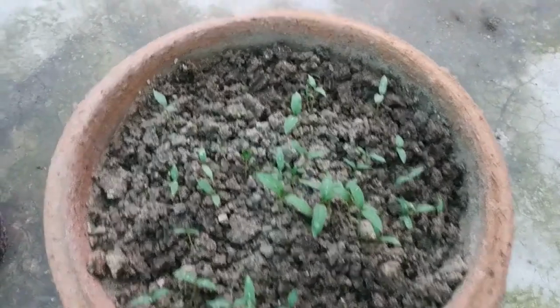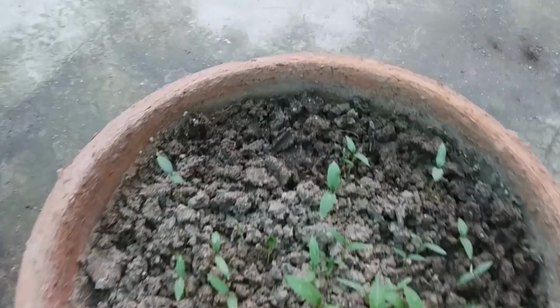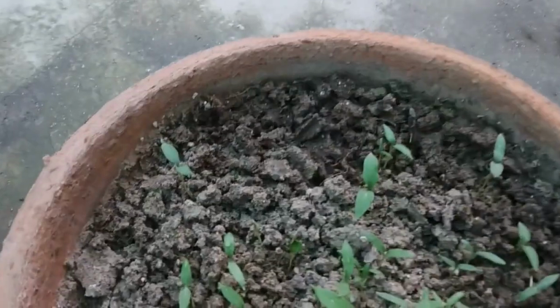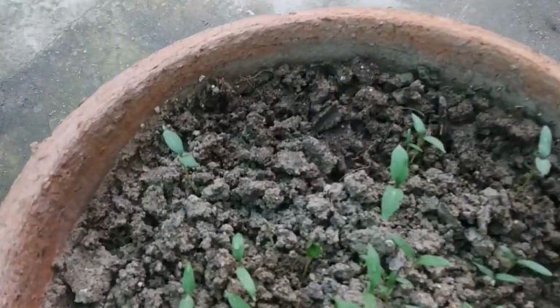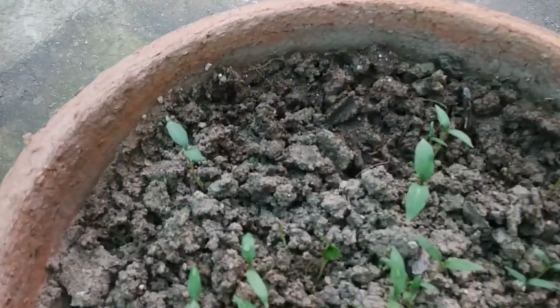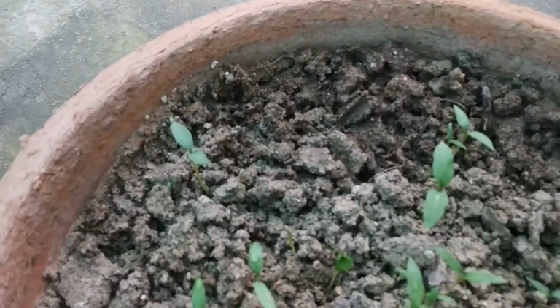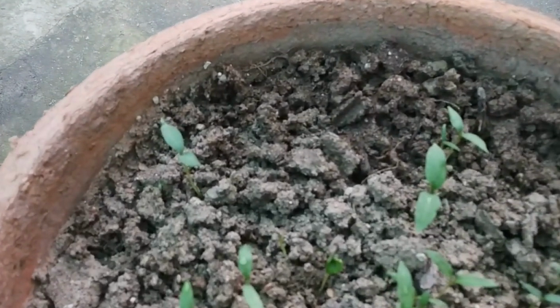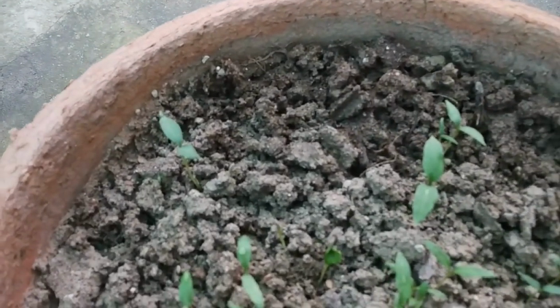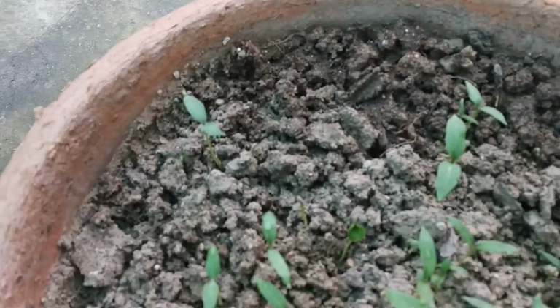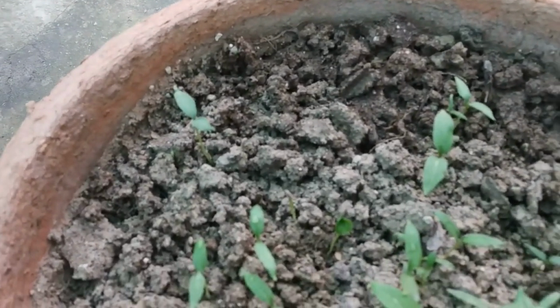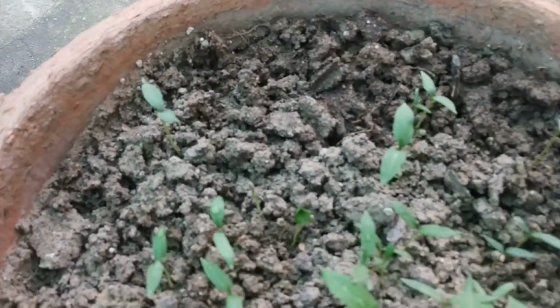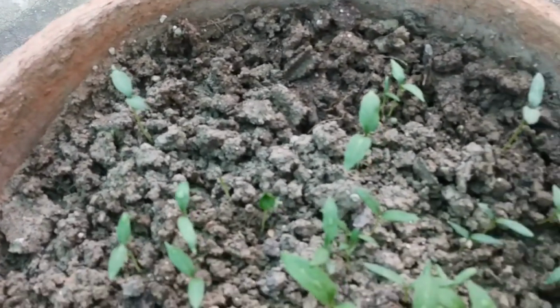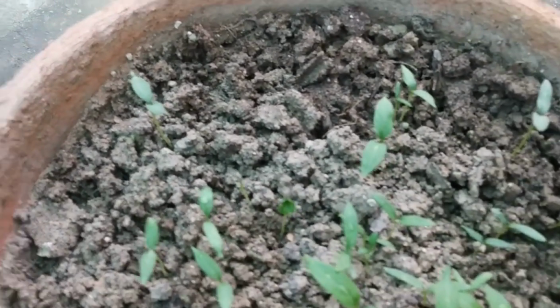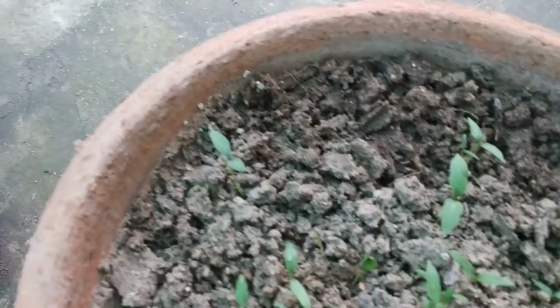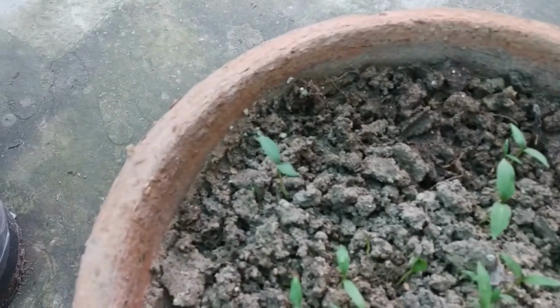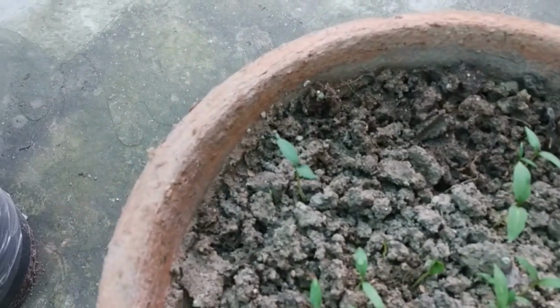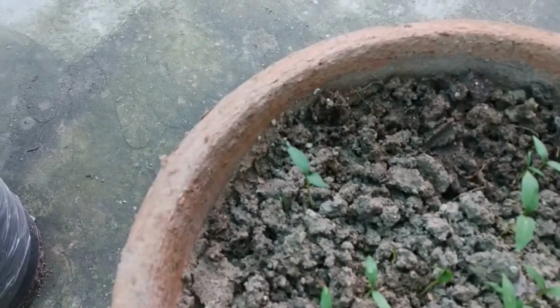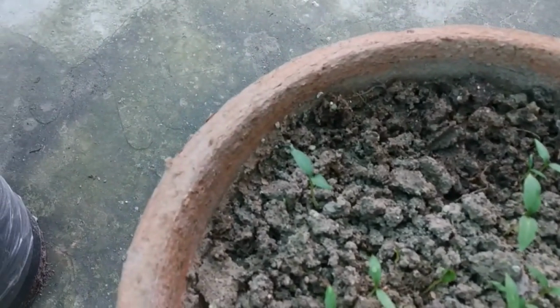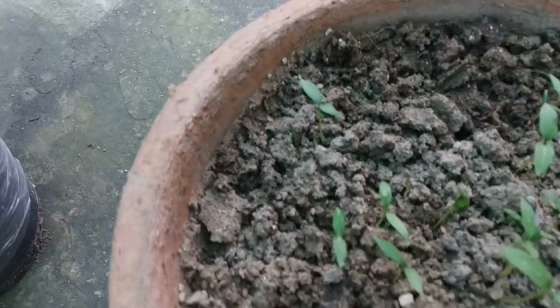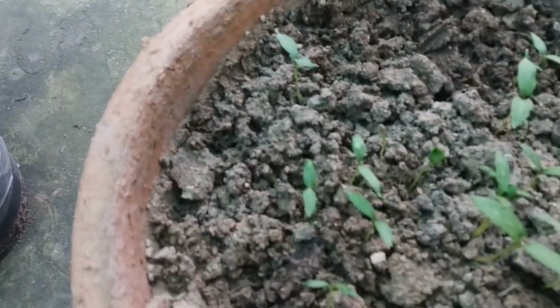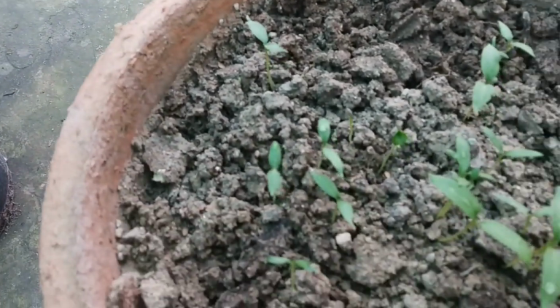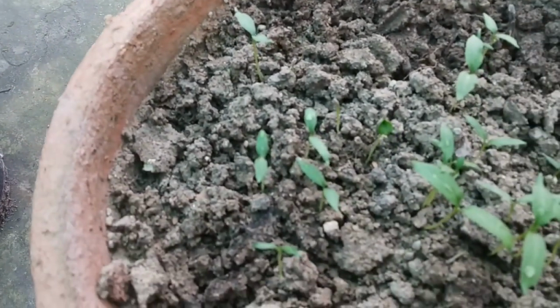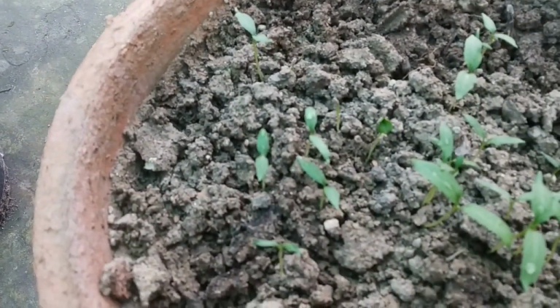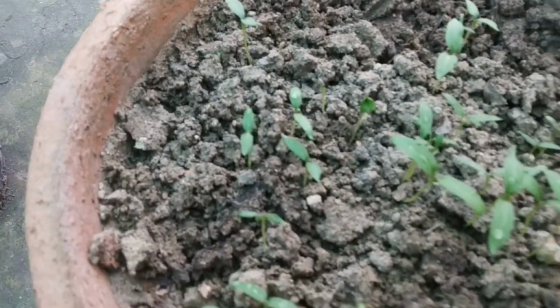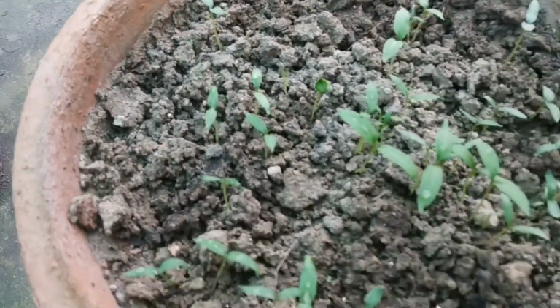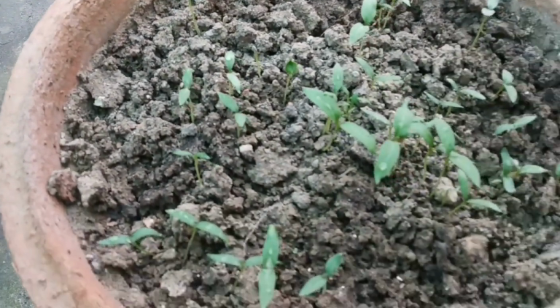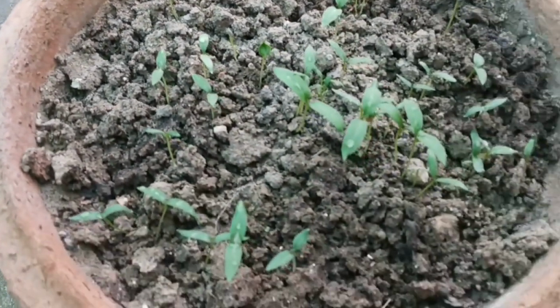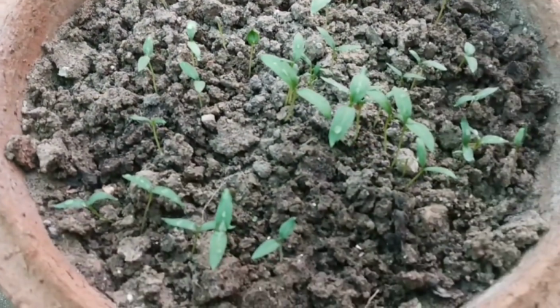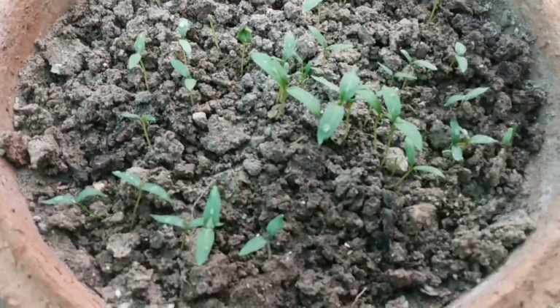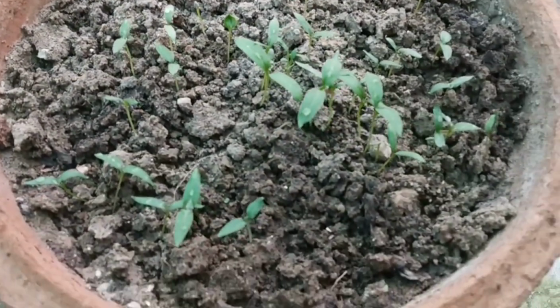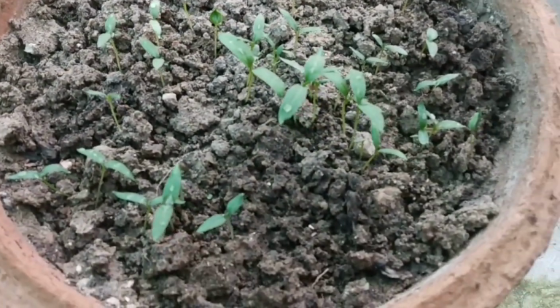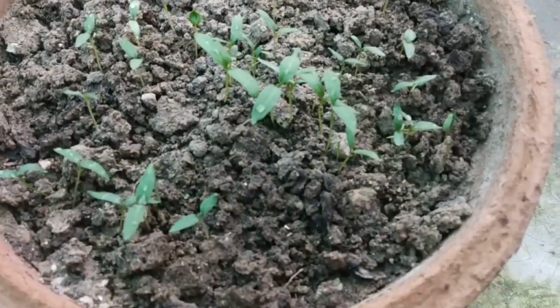This is after 10 days — many seedlings have emerged out of the soil. All in all, good germination results from the seeds.